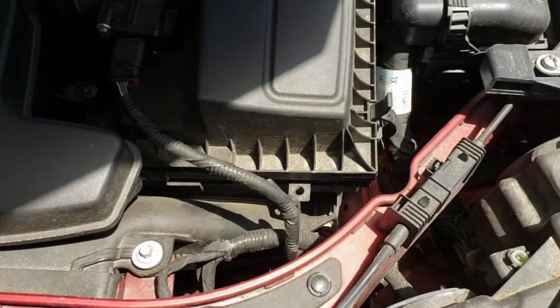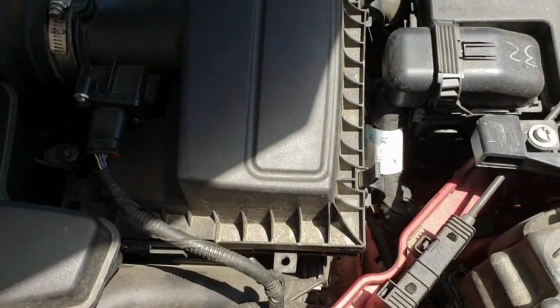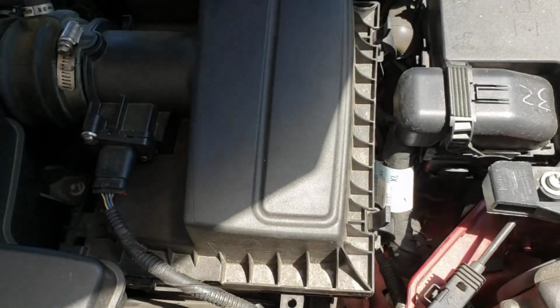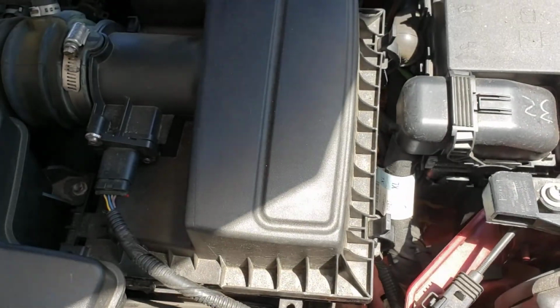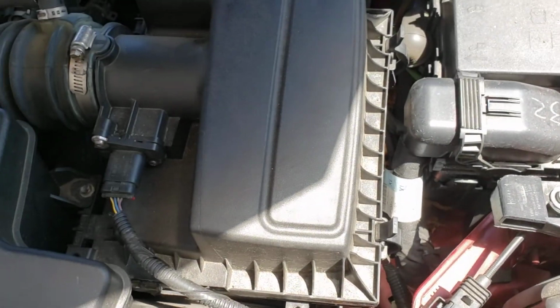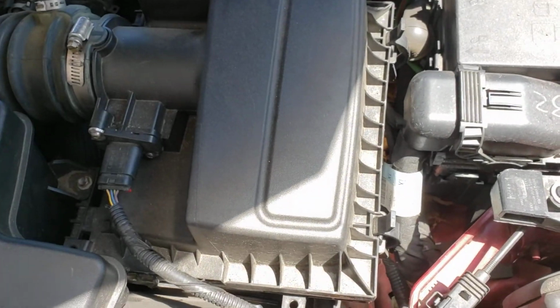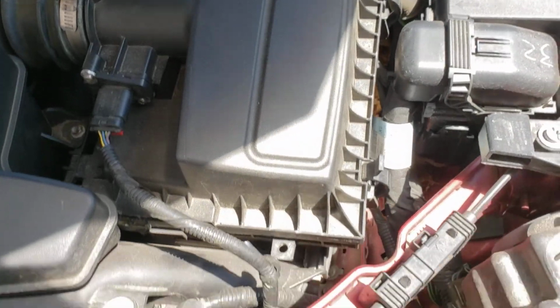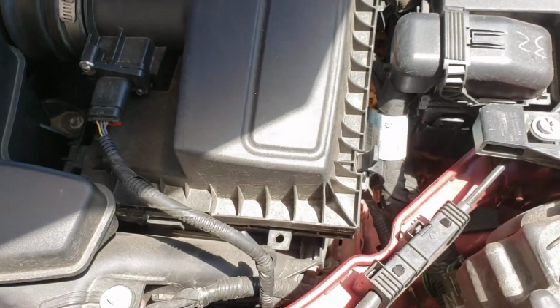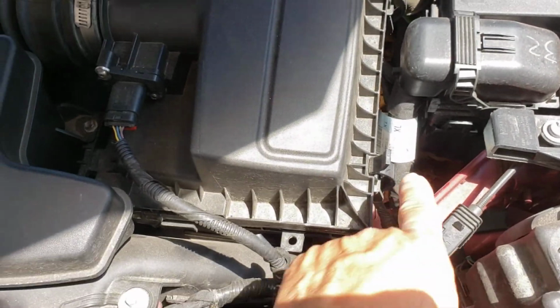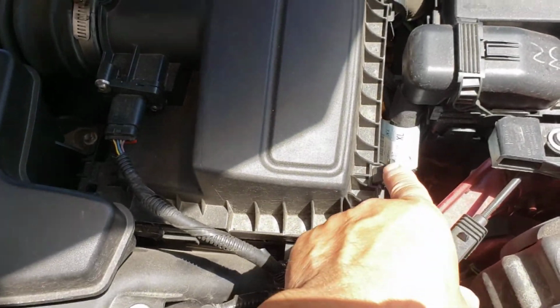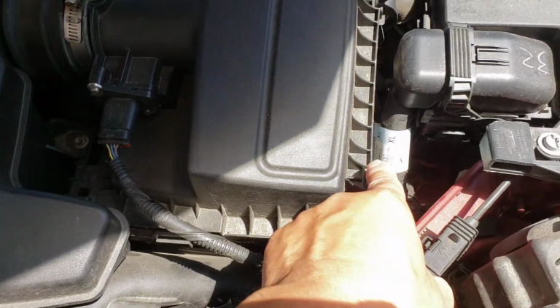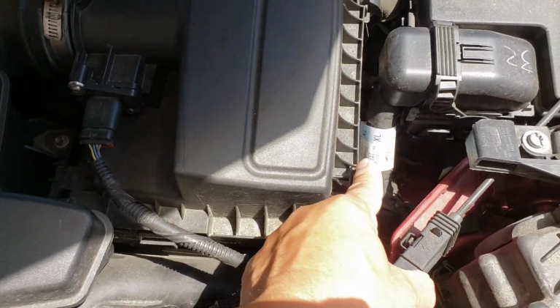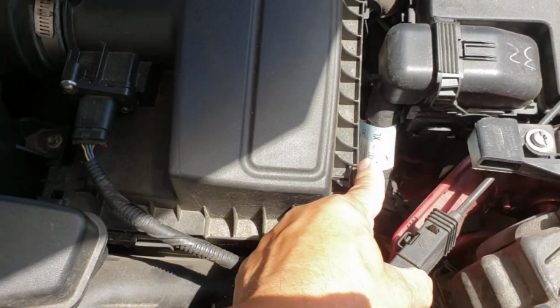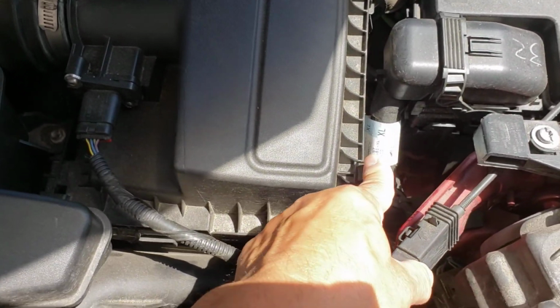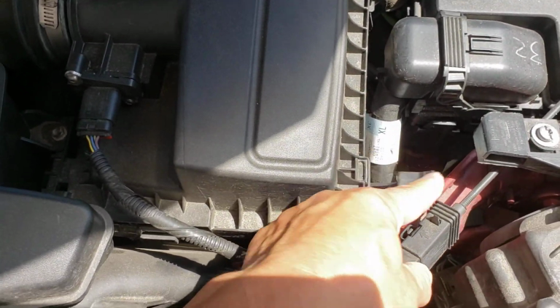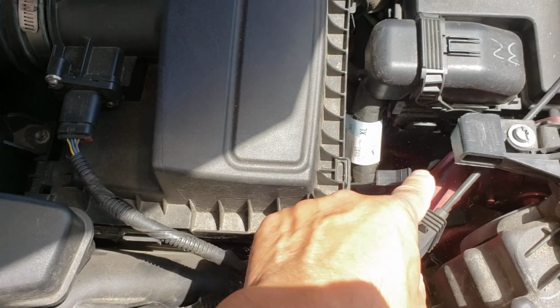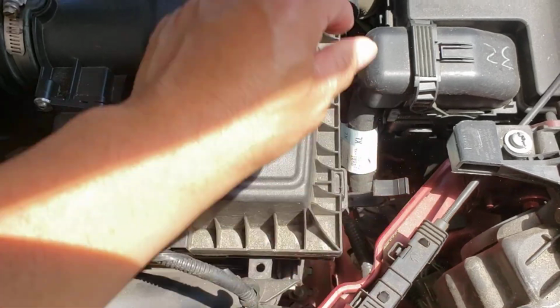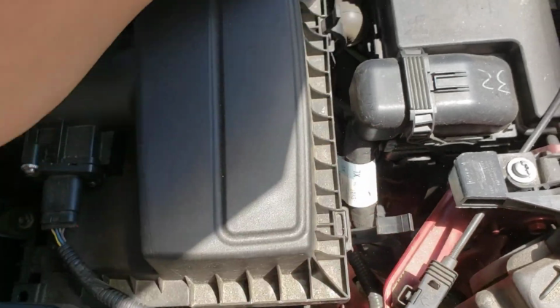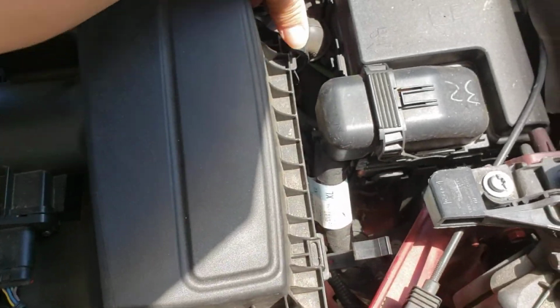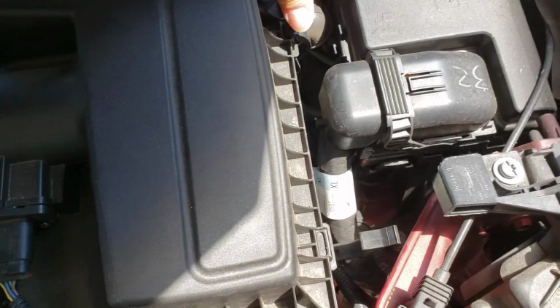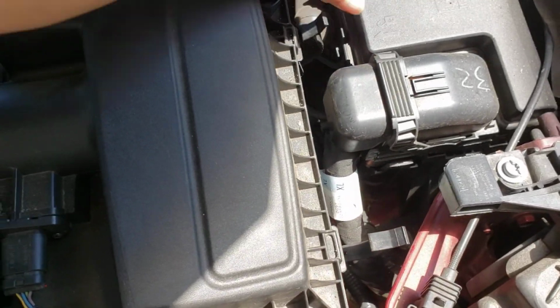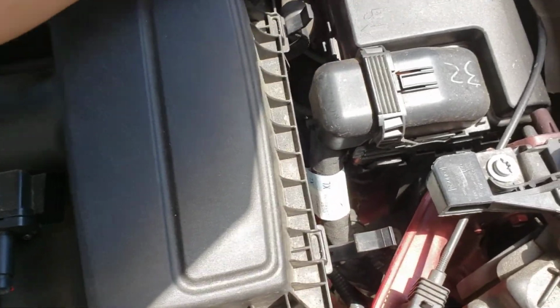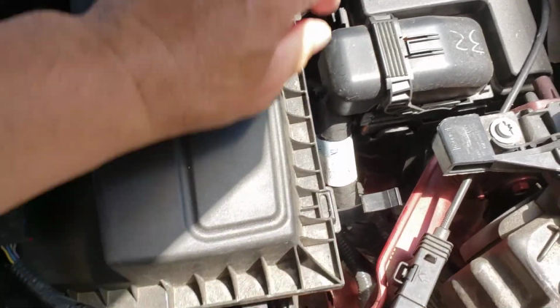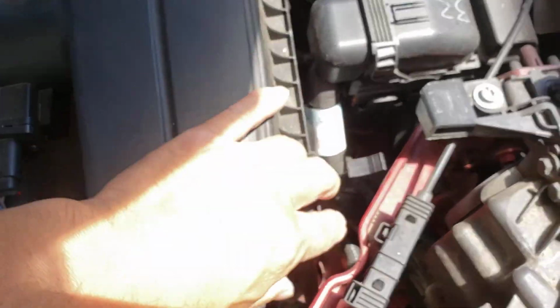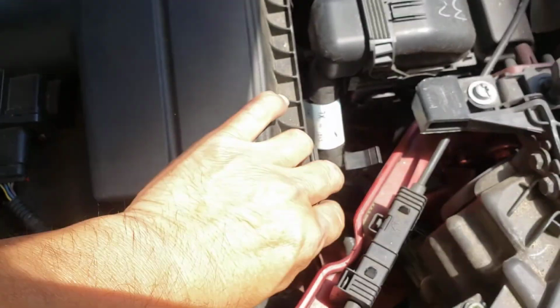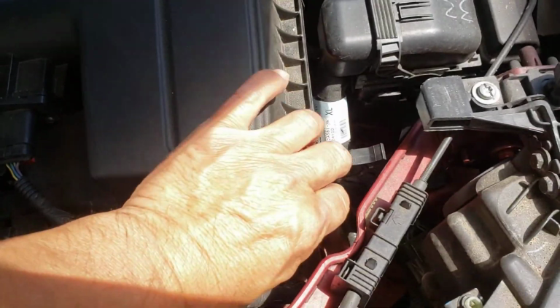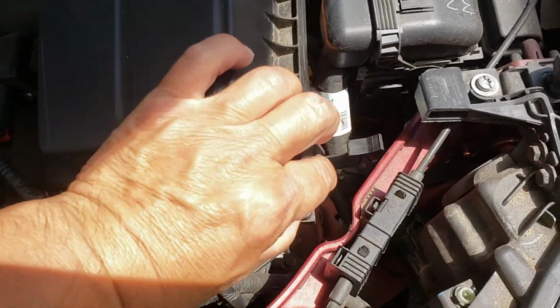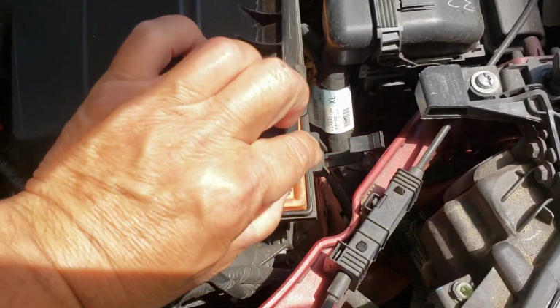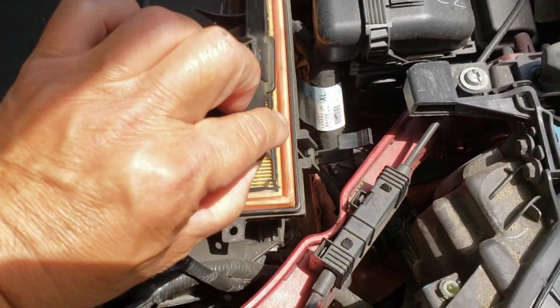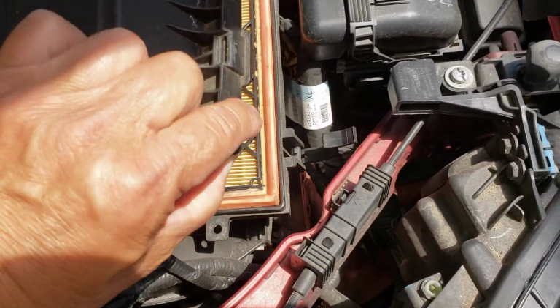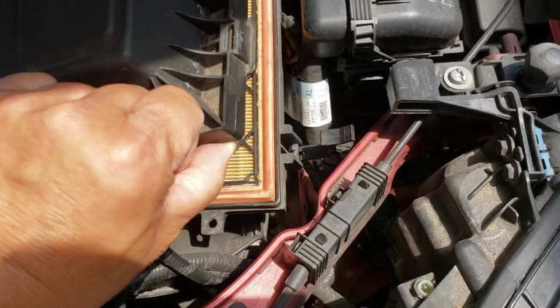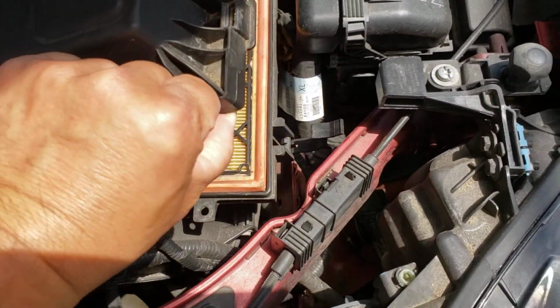Alright, it's pretty simple. It's right here. It only has two clips — one, two. We'll raise it up and there it is.